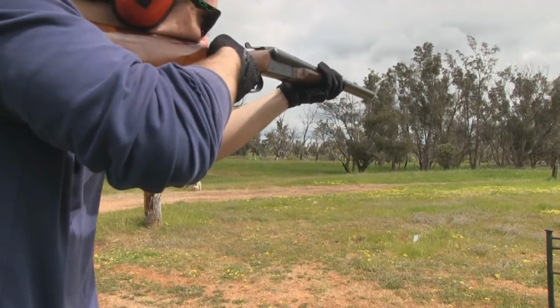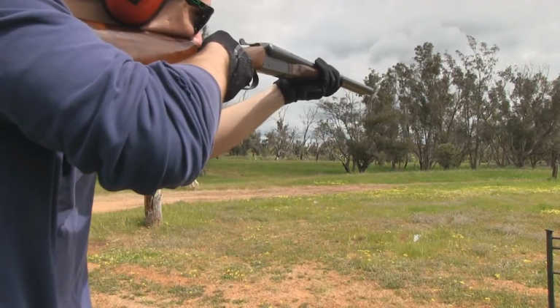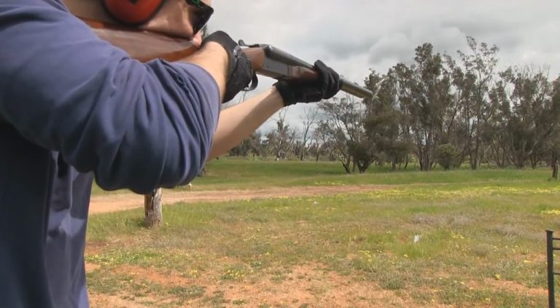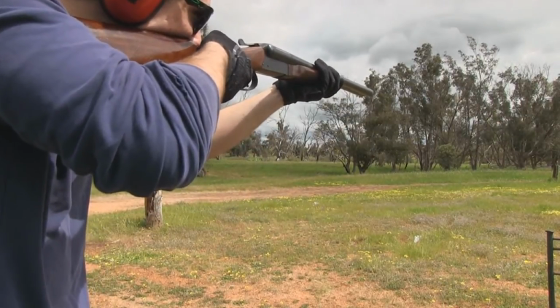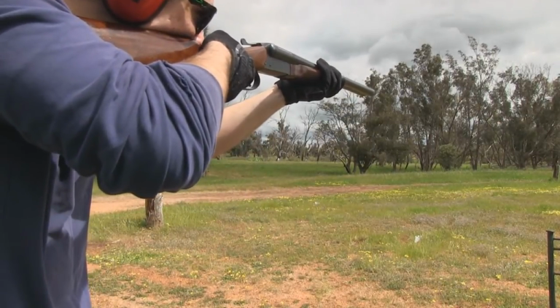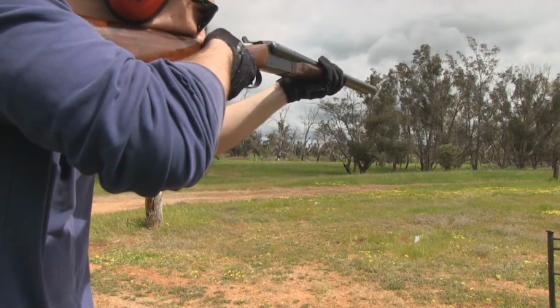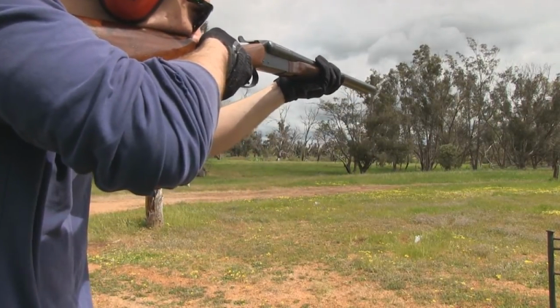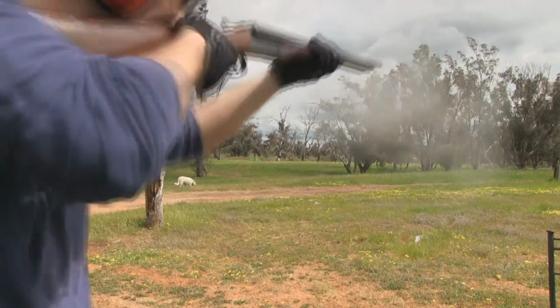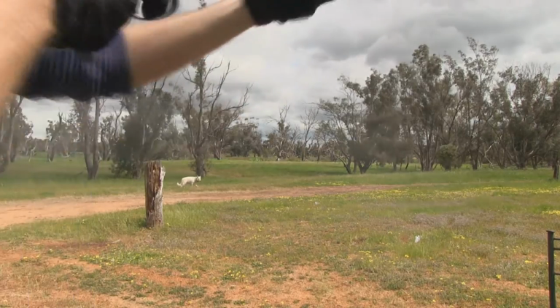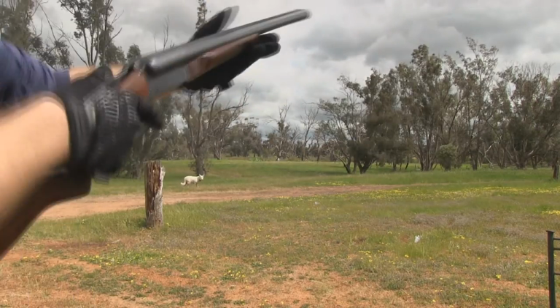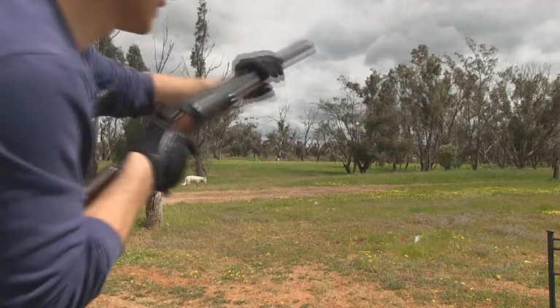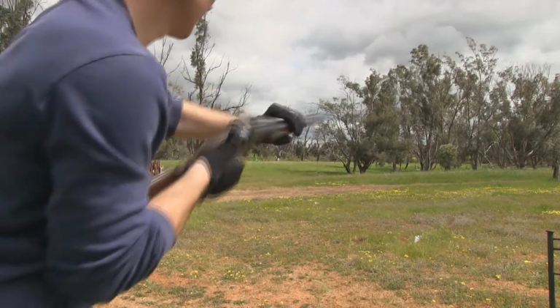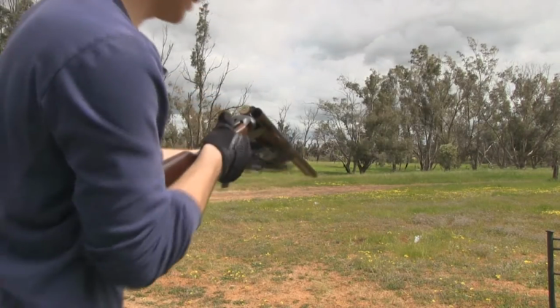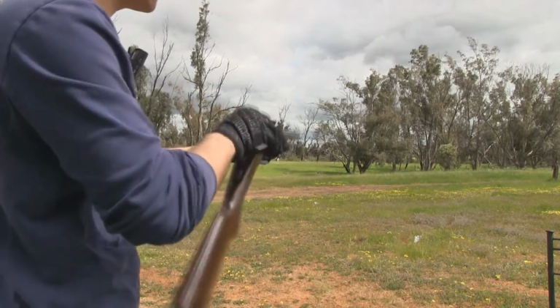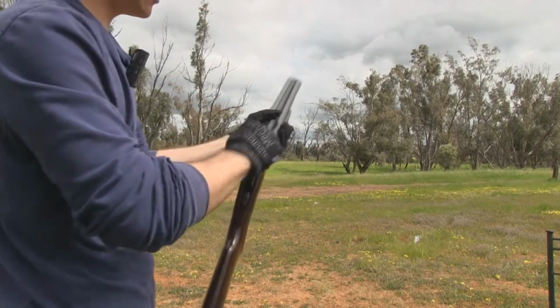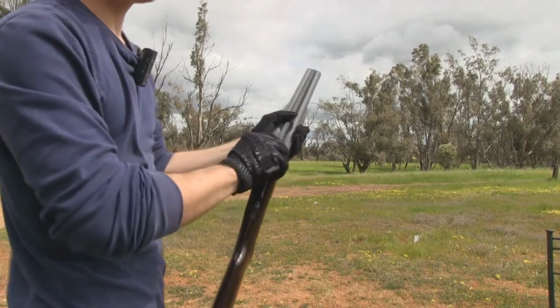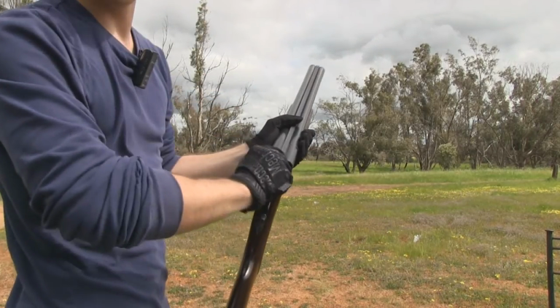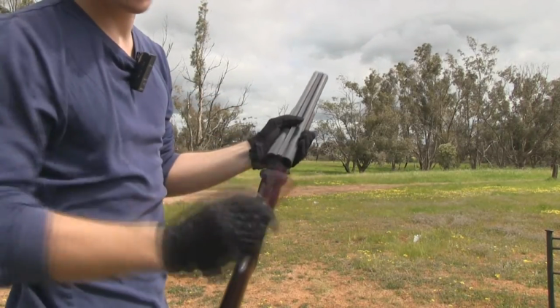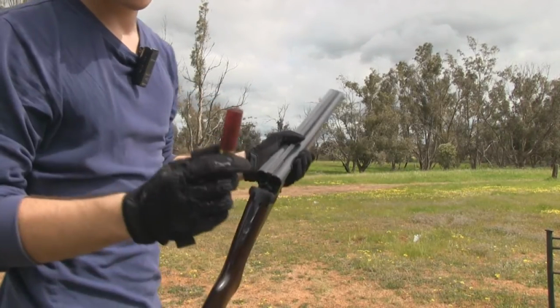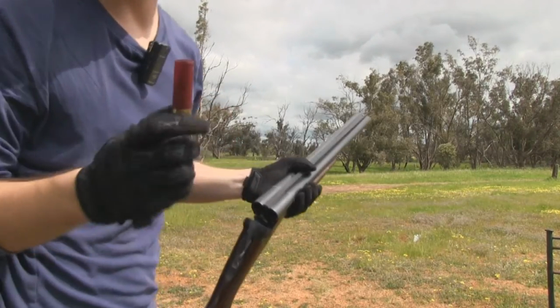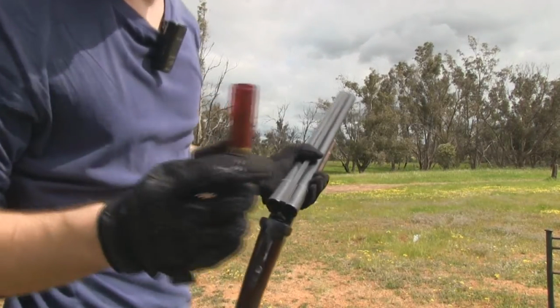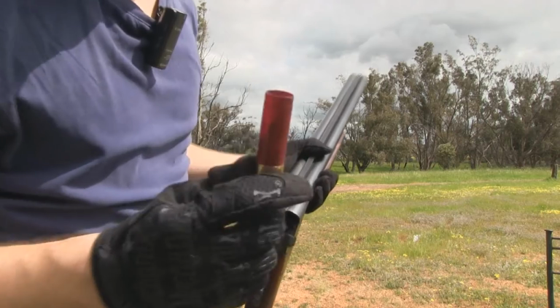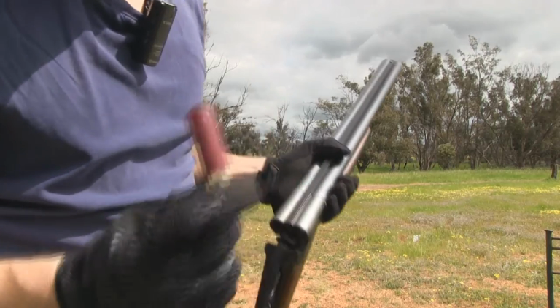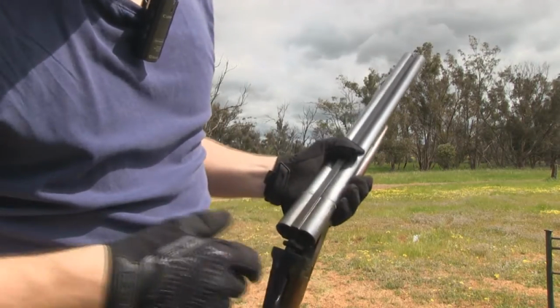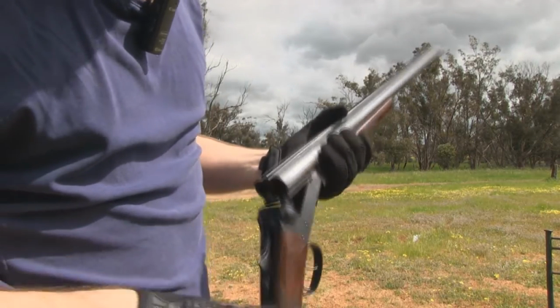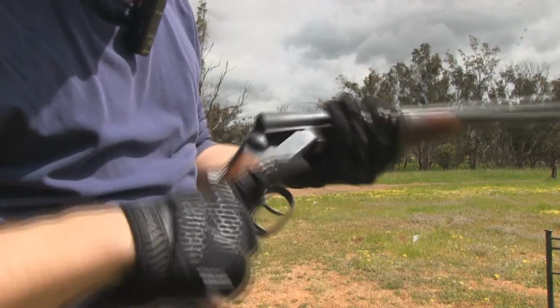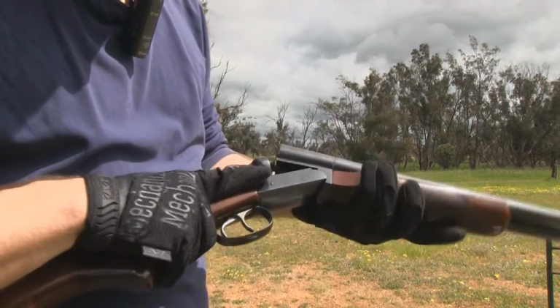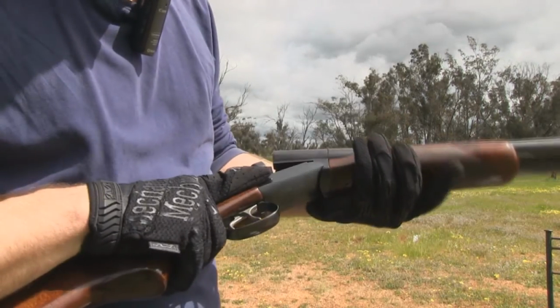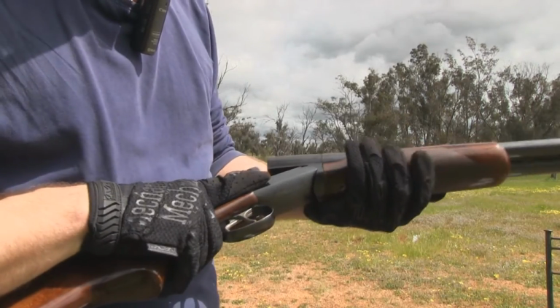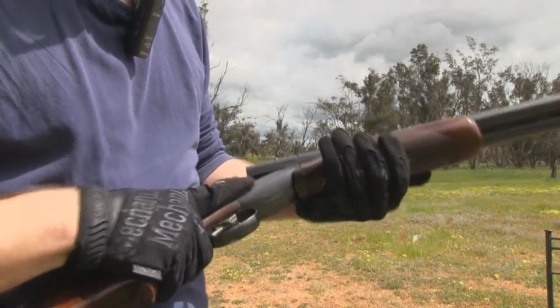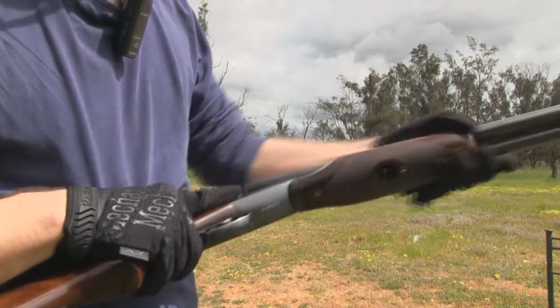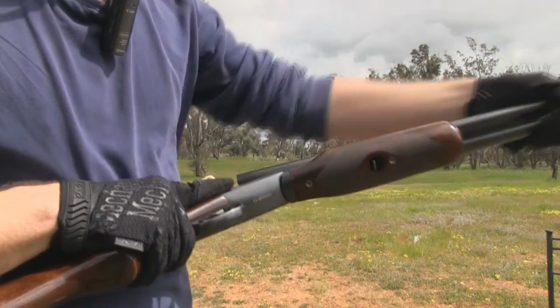Oh, wrong trigger. So there you go. That's got considerably a lot more power than the field loads.